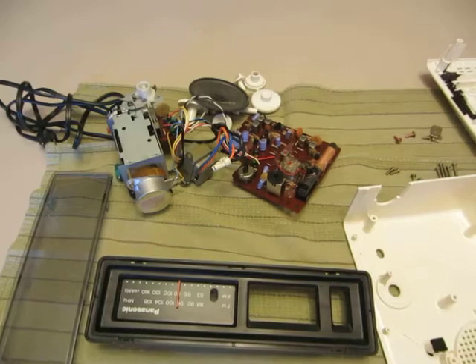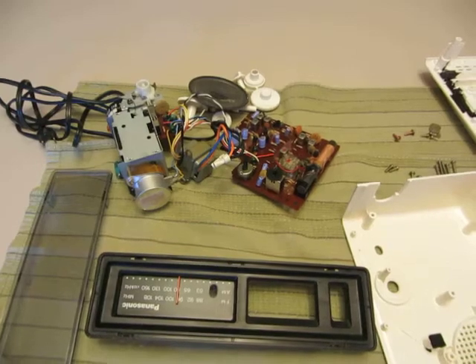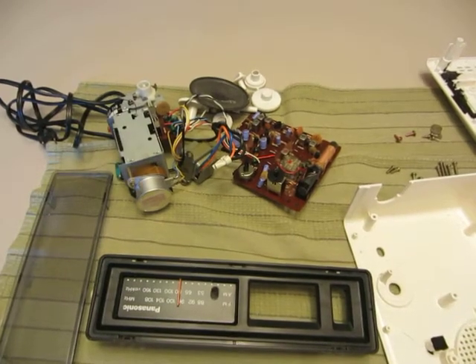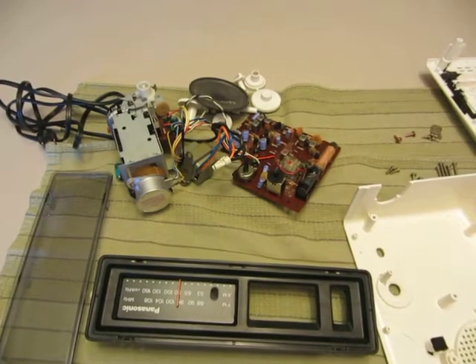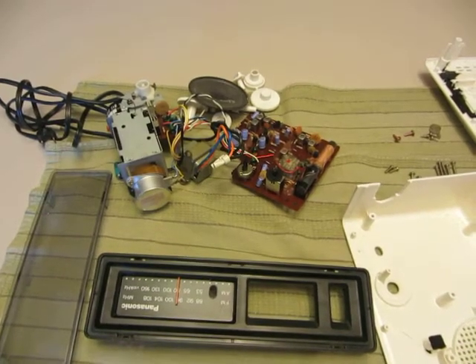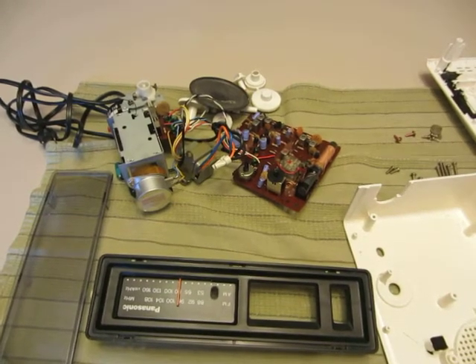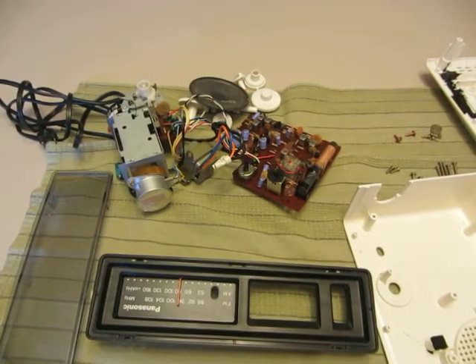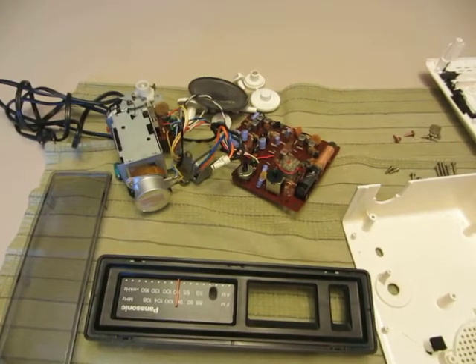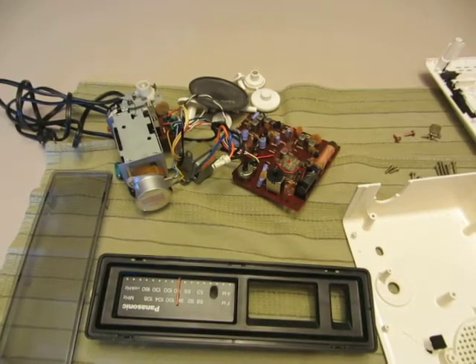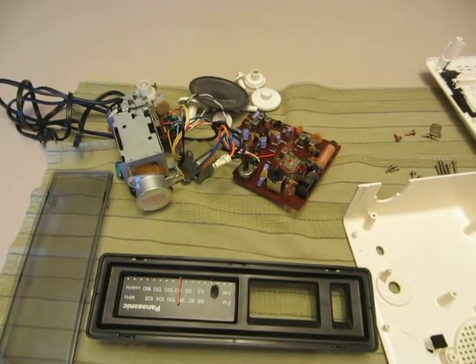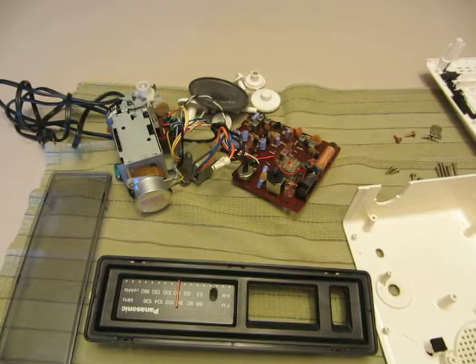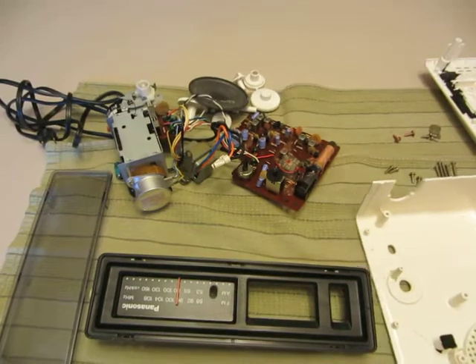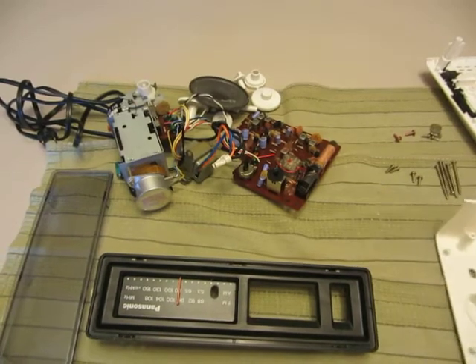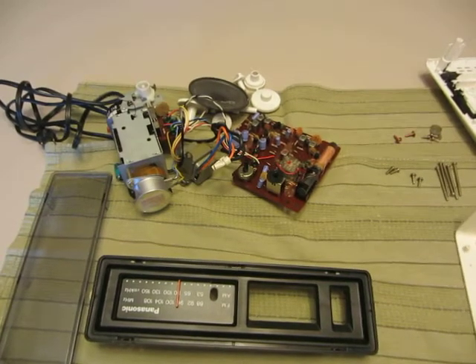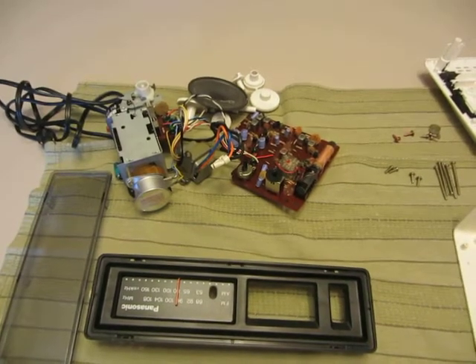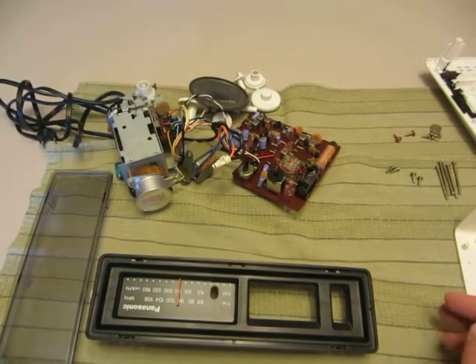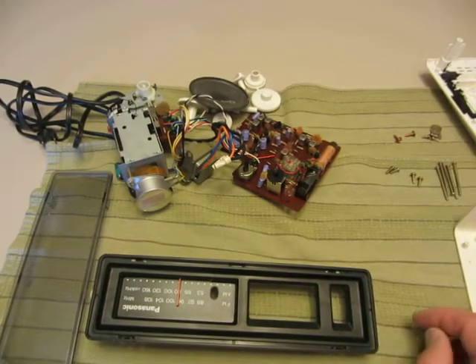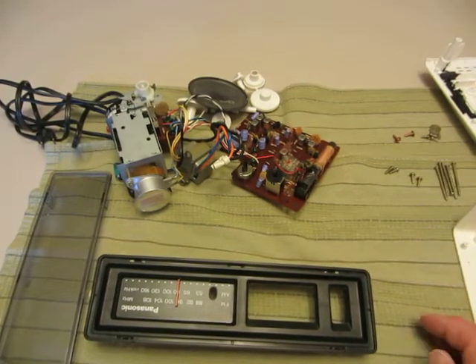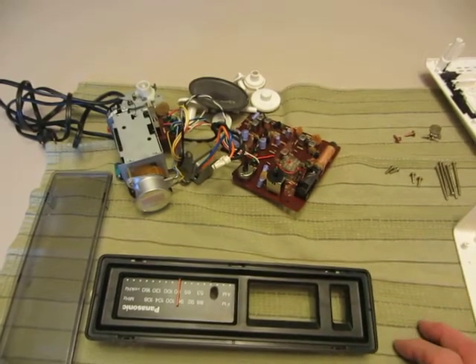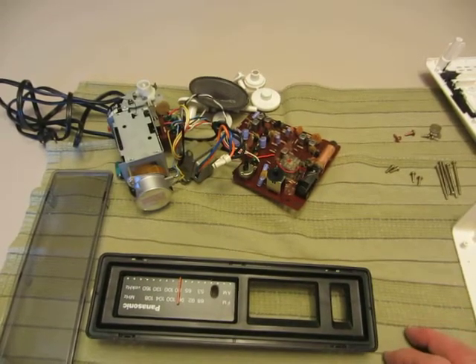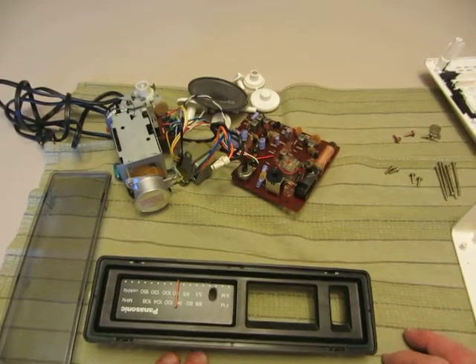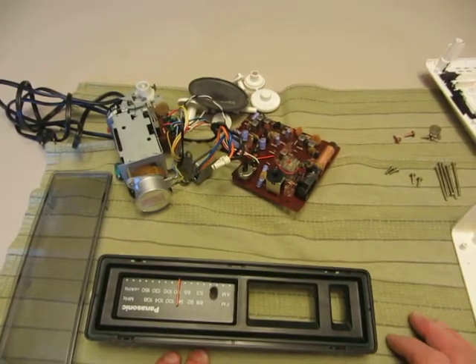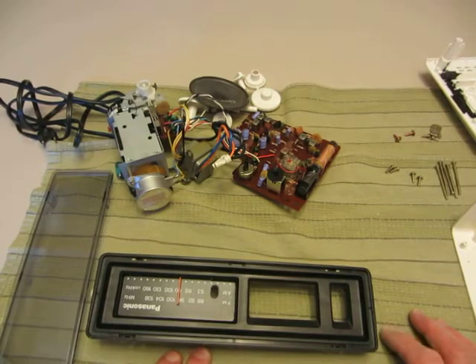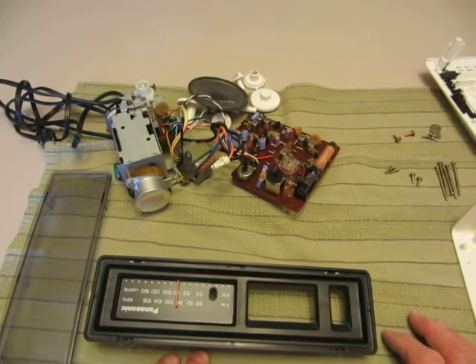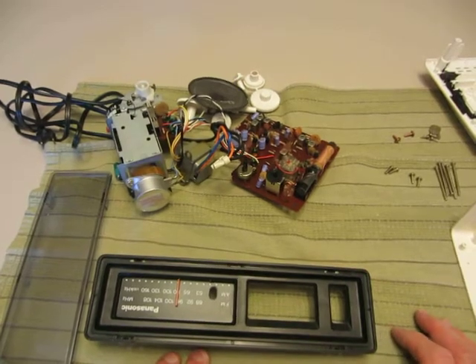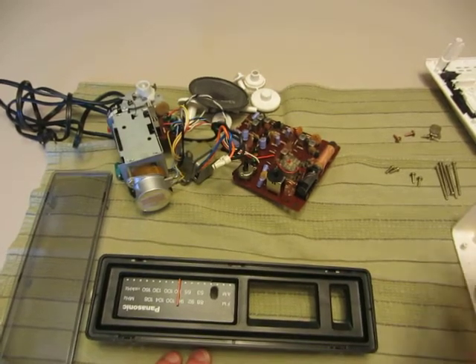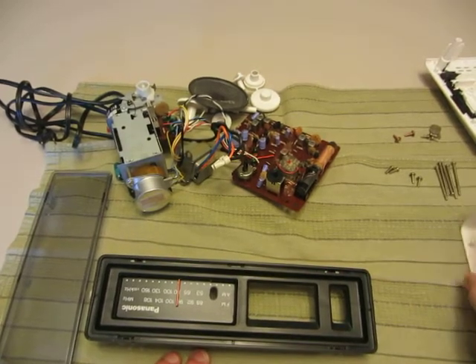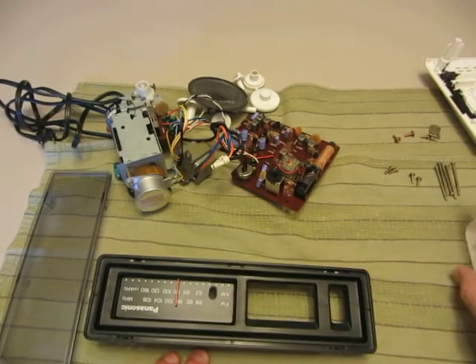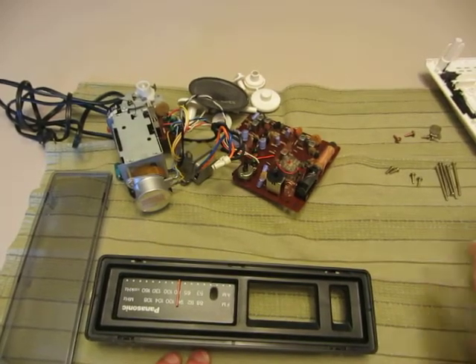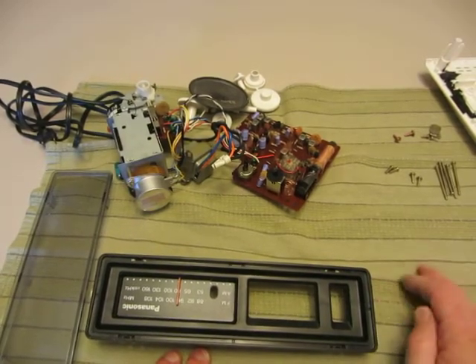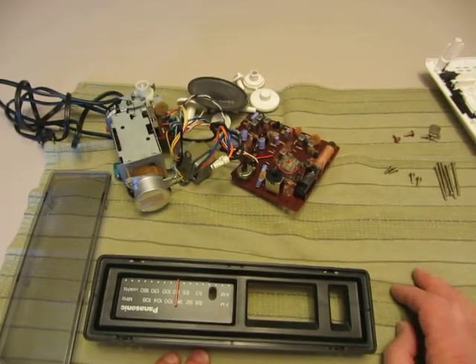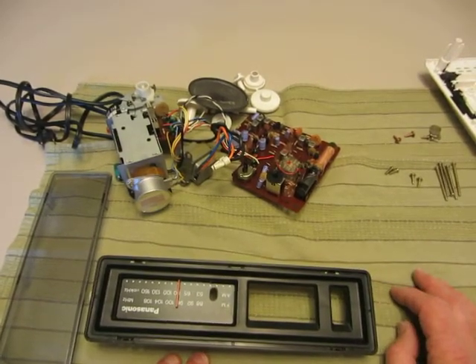Hello and welcome to FlipClockFans.com. This is a video for a reassembly of the RC6025, the Panasonic Flip Clock, also known as the Groundhog Day Clock. In a previous video we took it apart, now we're going to put it back together.